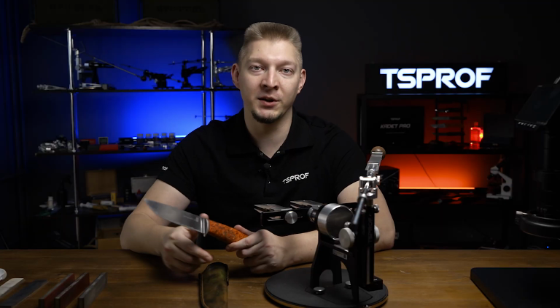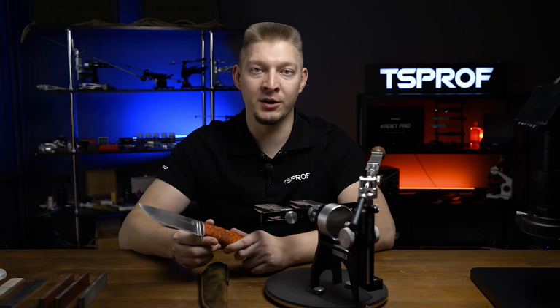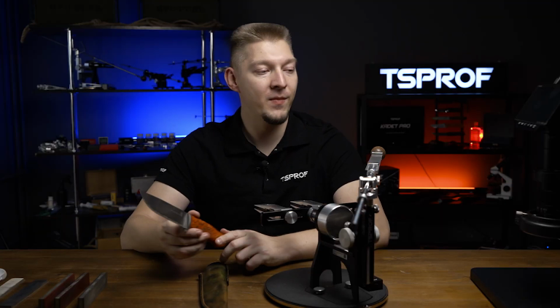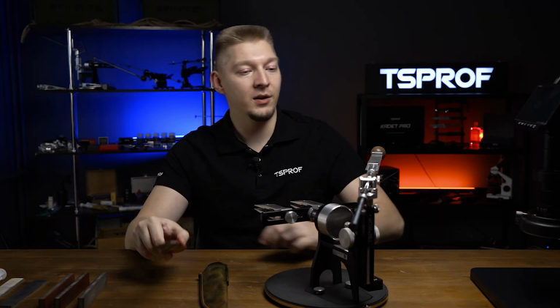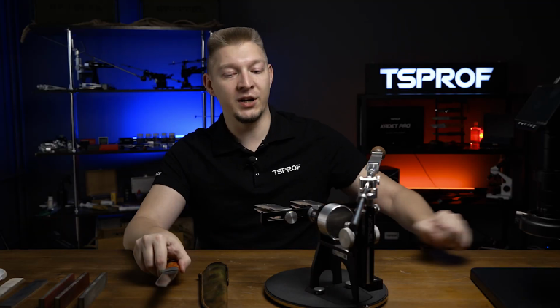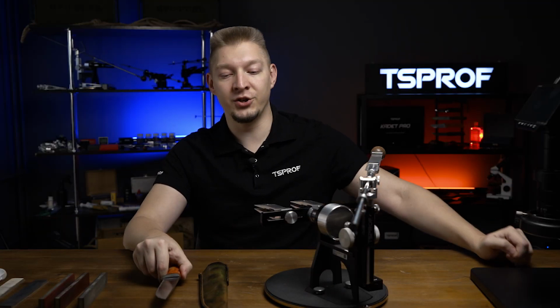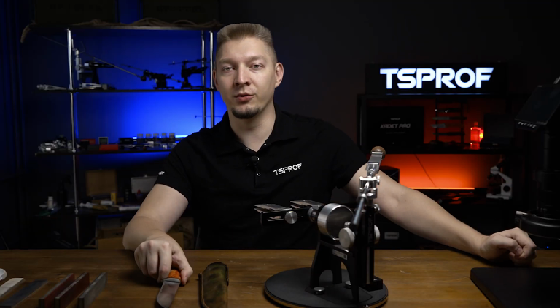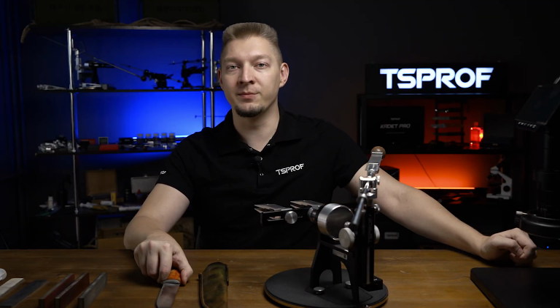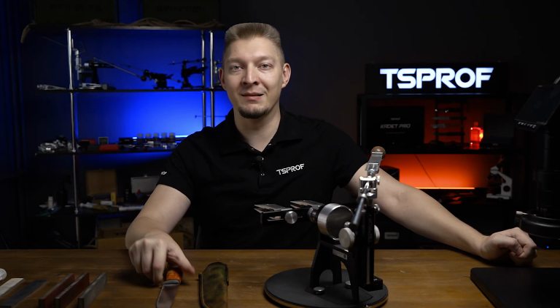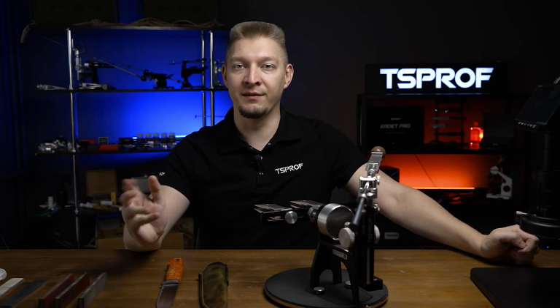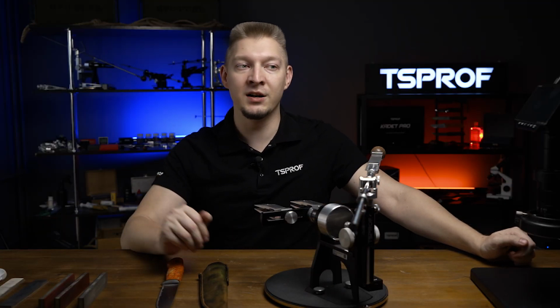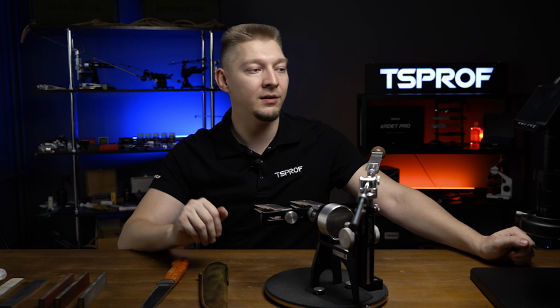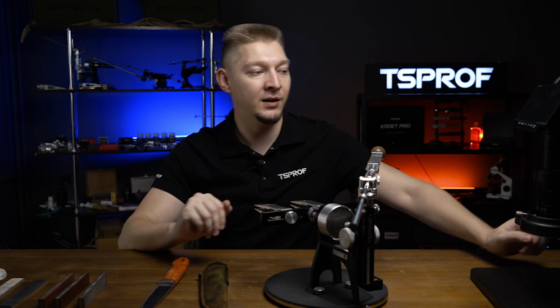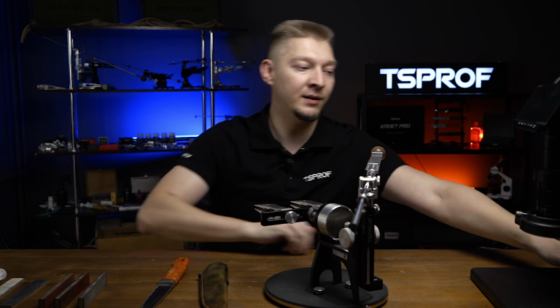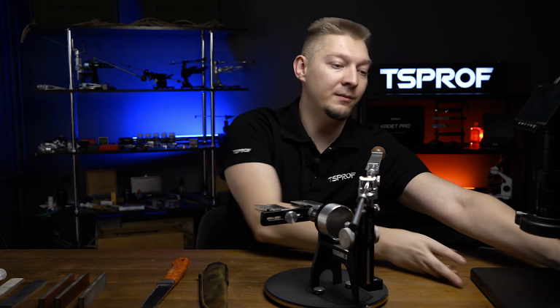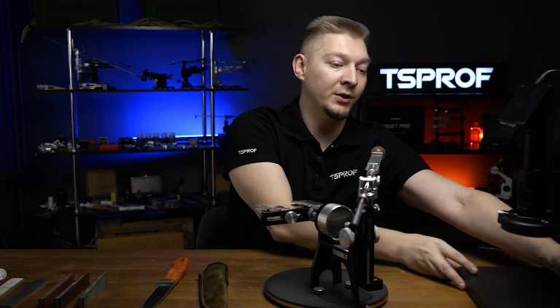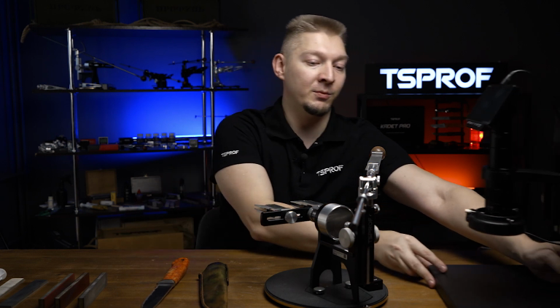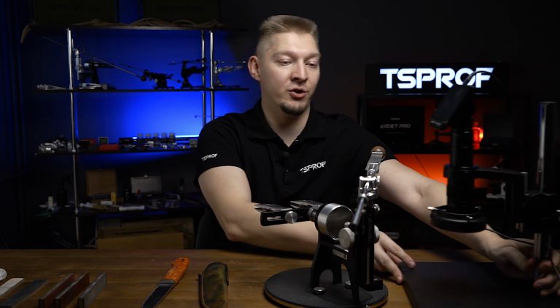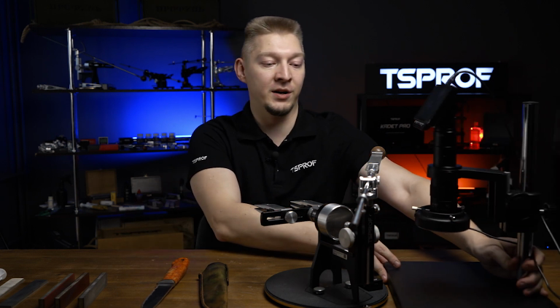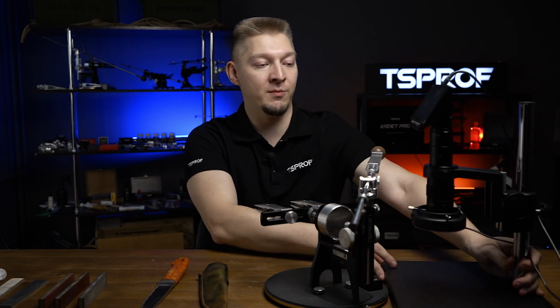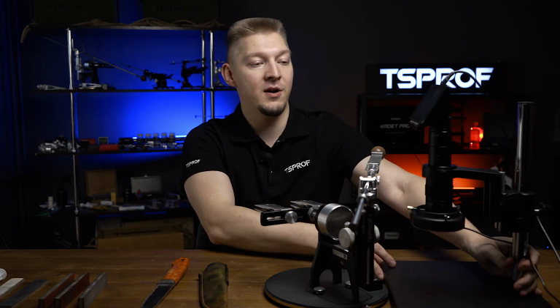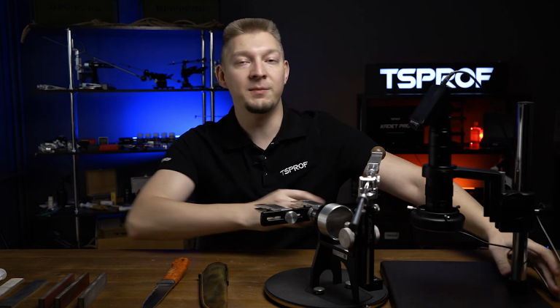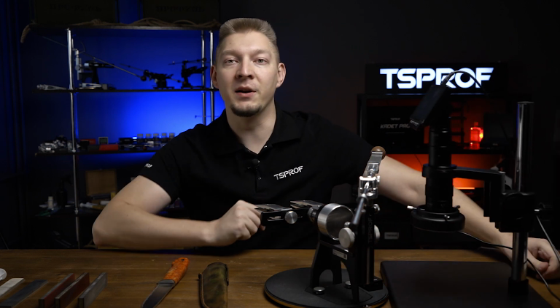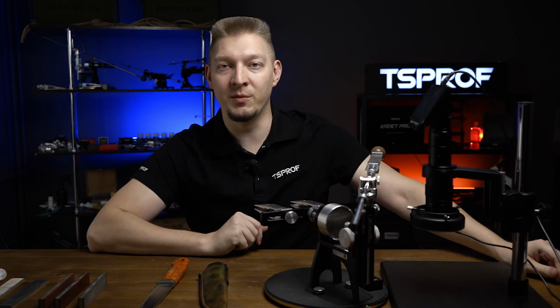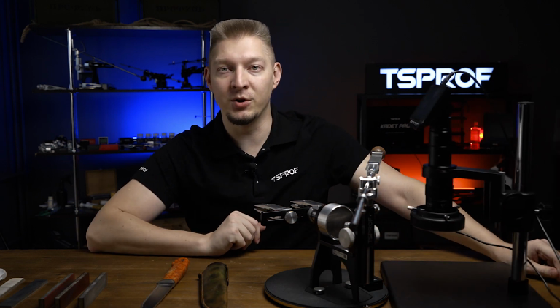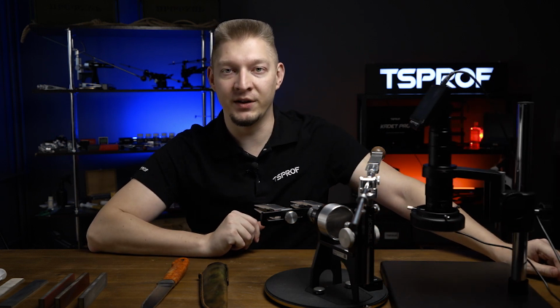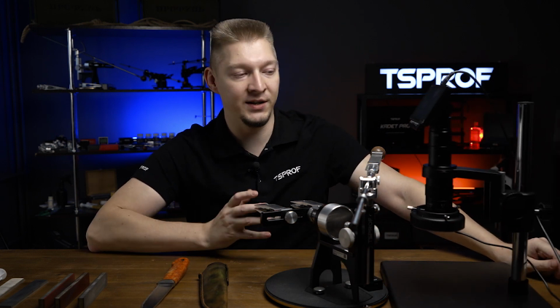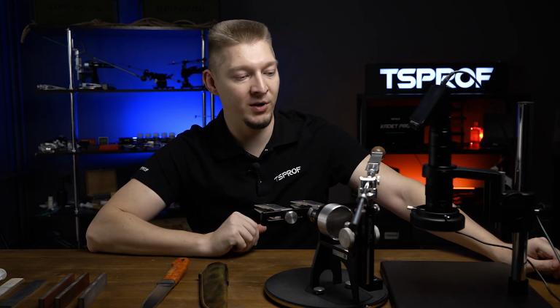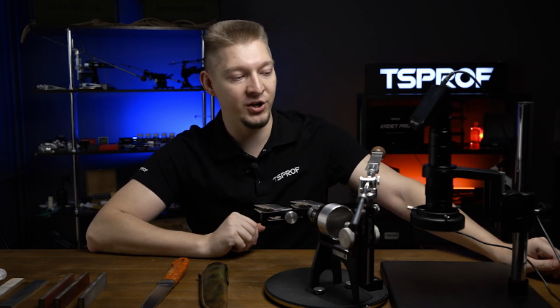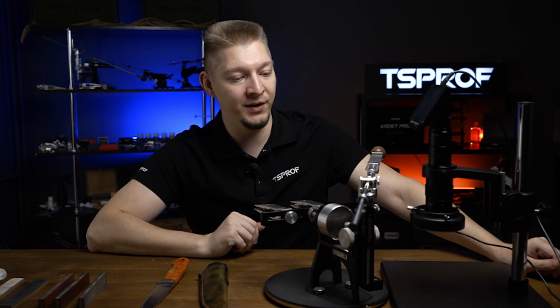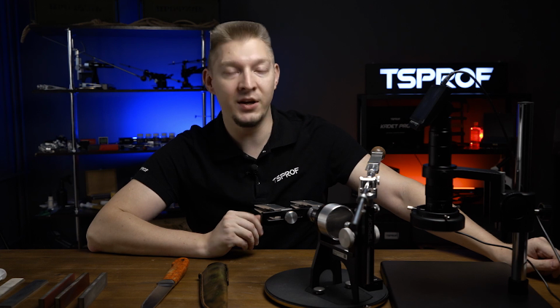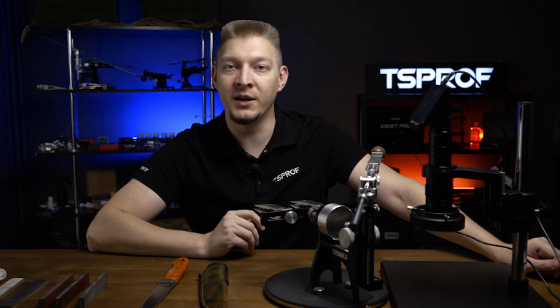We also got a new item today — it's a big microscope, and from now on we will use it in our future episodes, which will definitely make our videos more exciting.